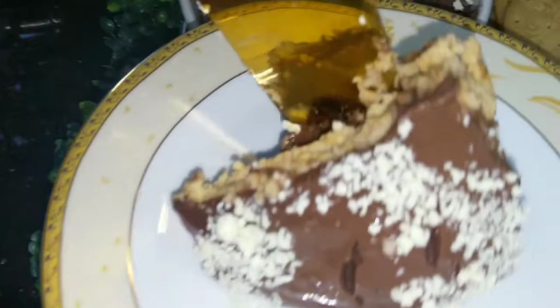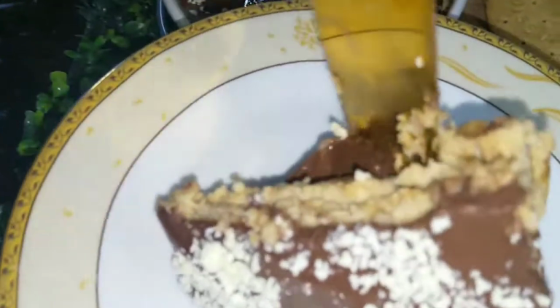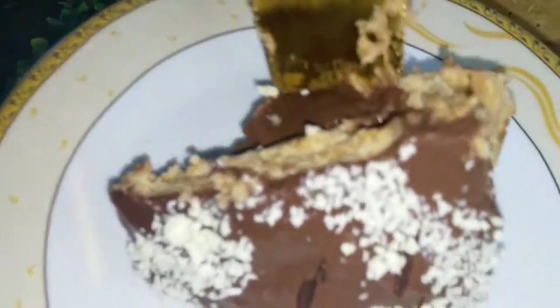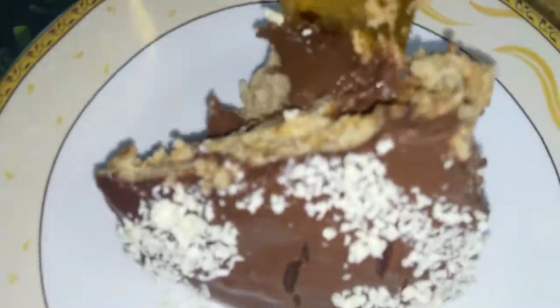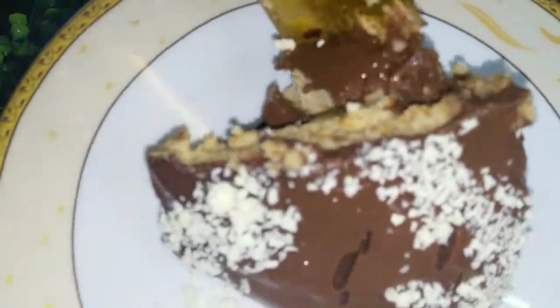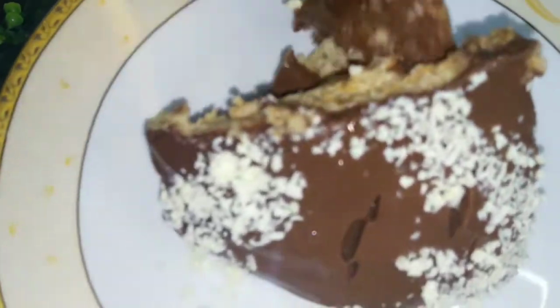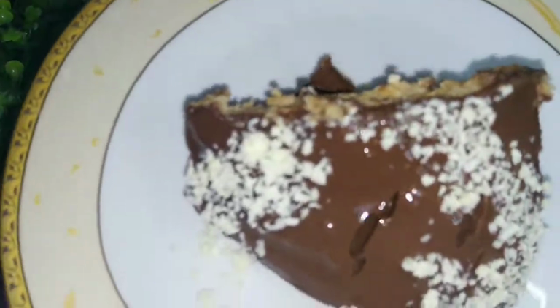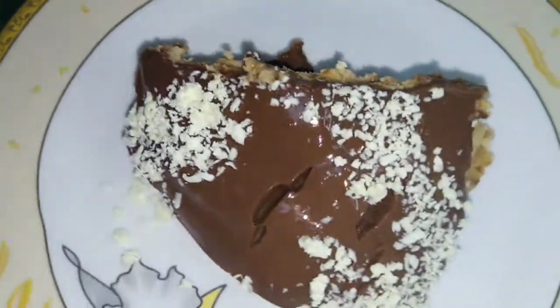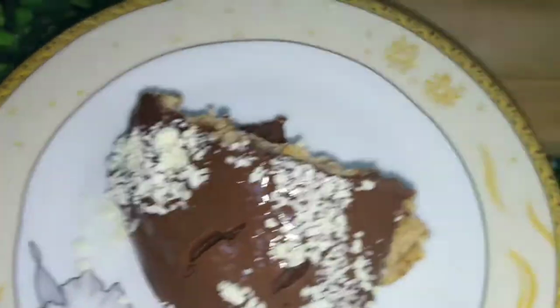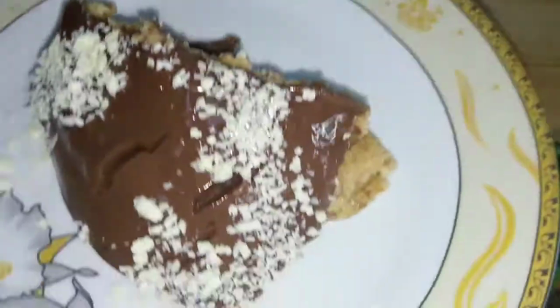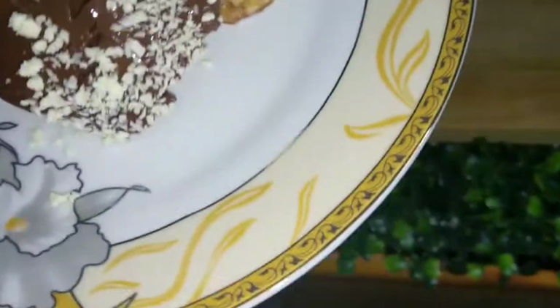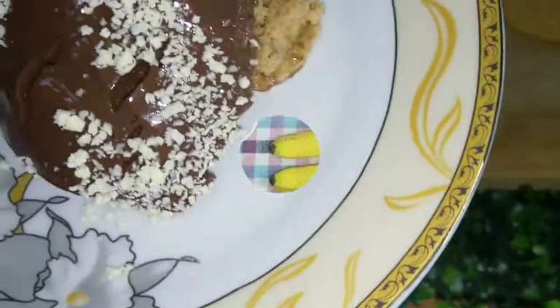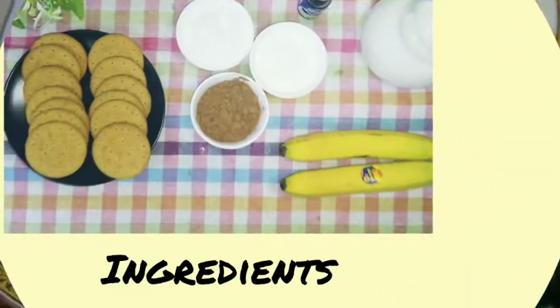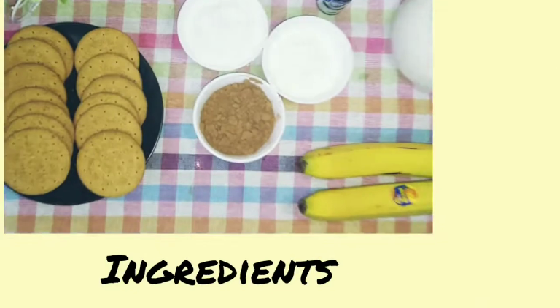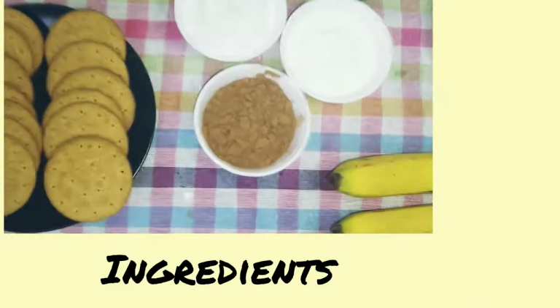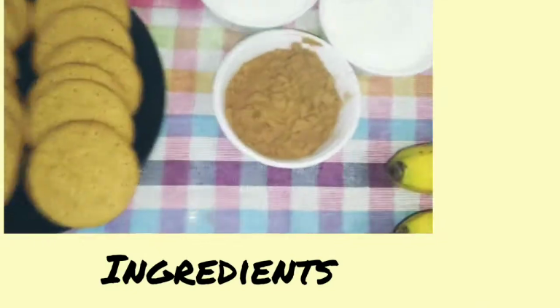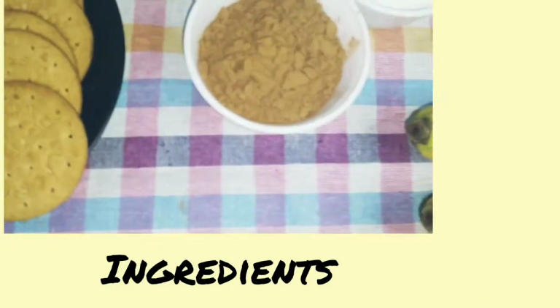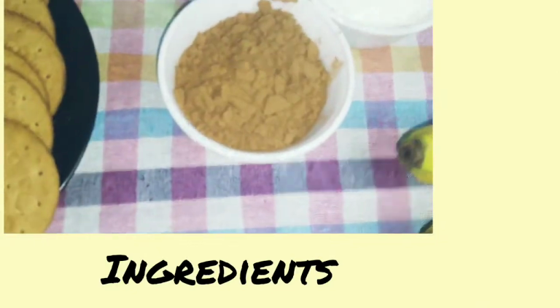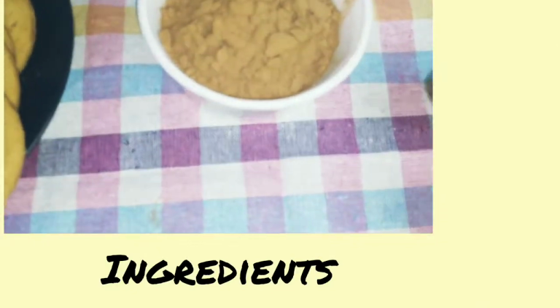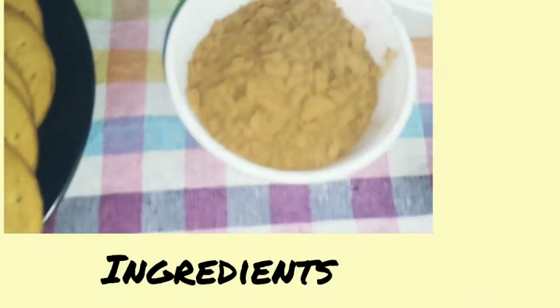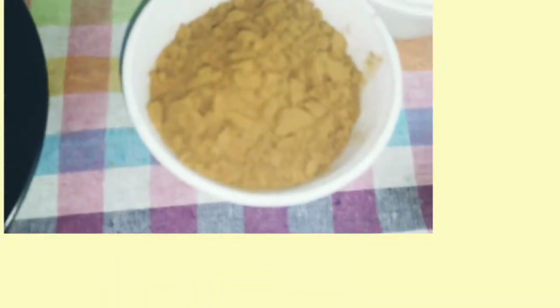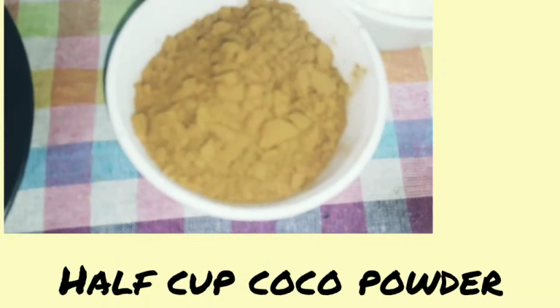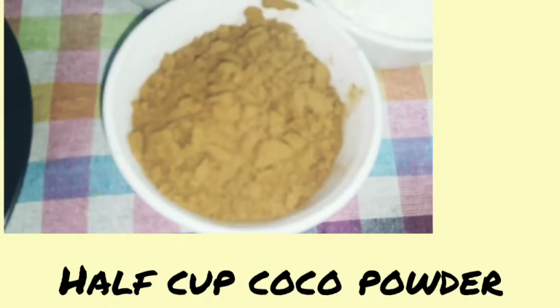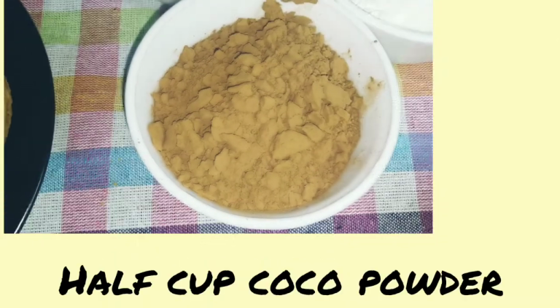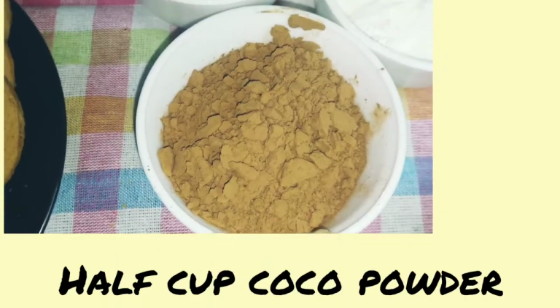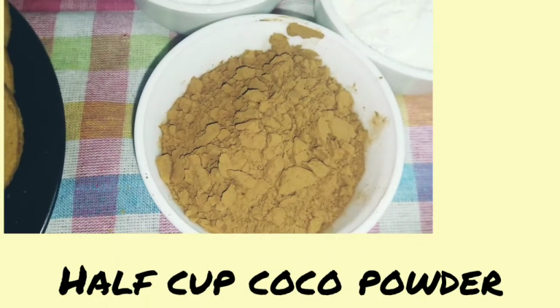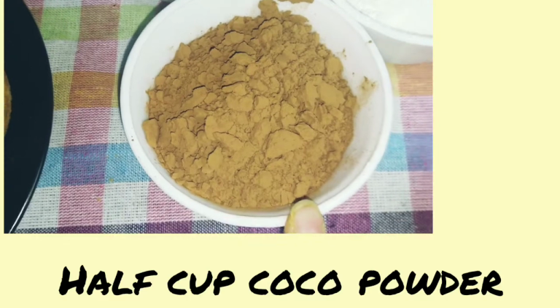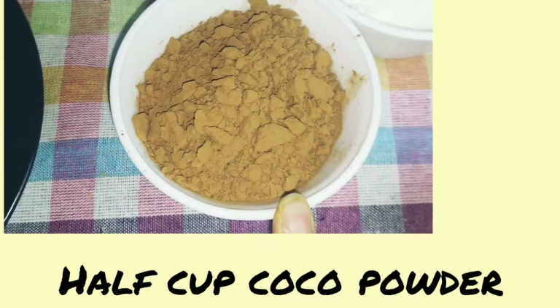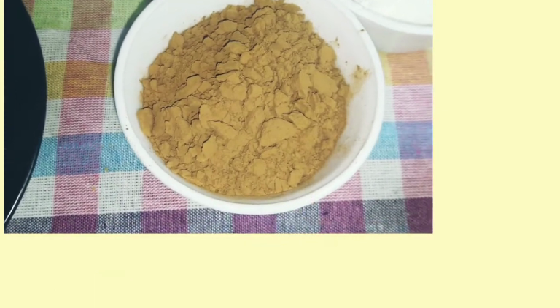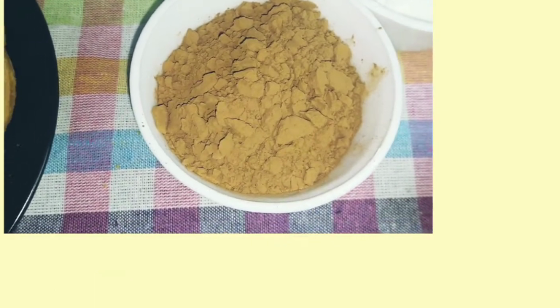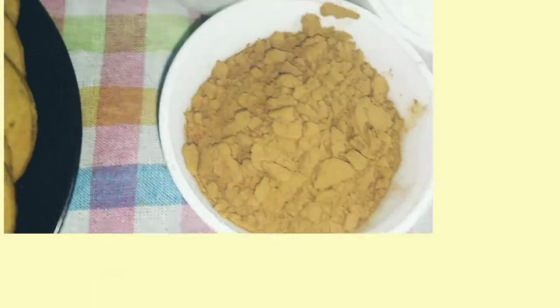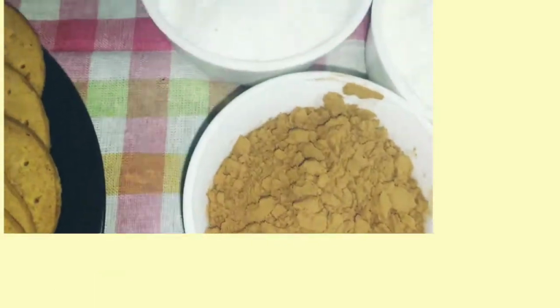Let's see the ingredients. This is half a cup of cocoa powder. And we want sugar.